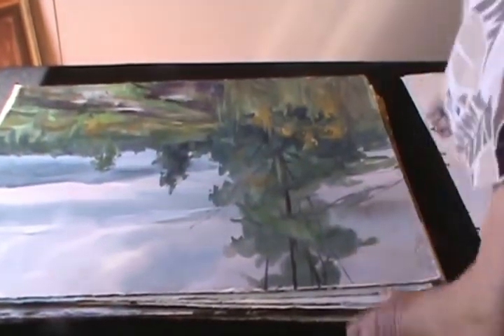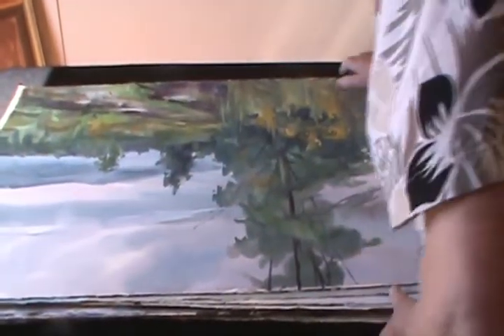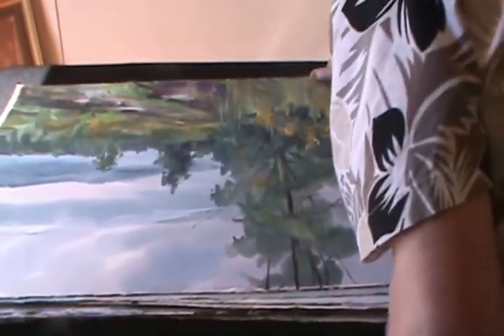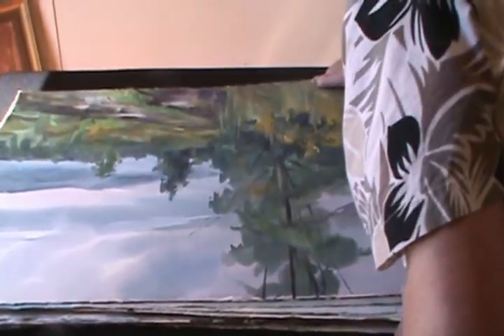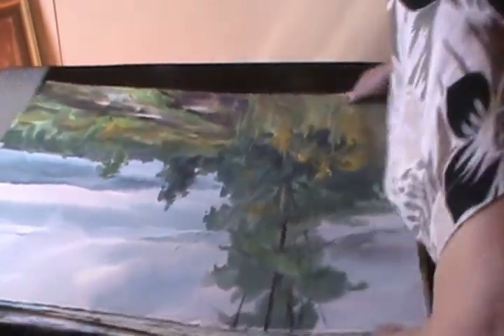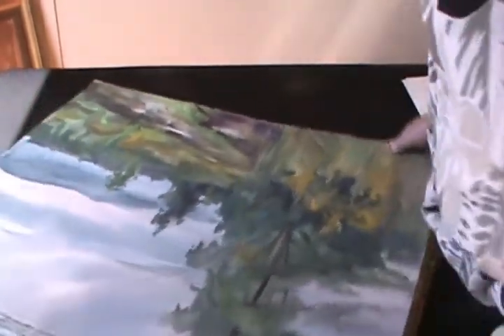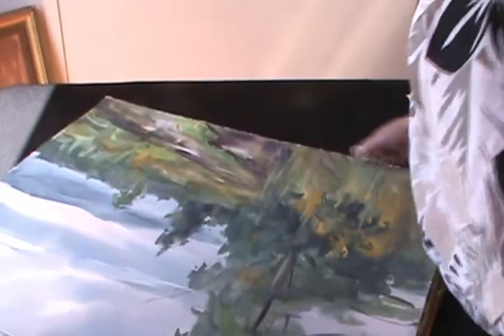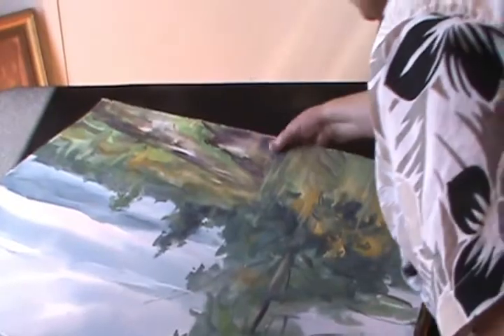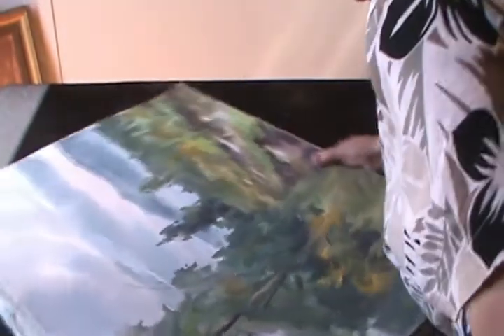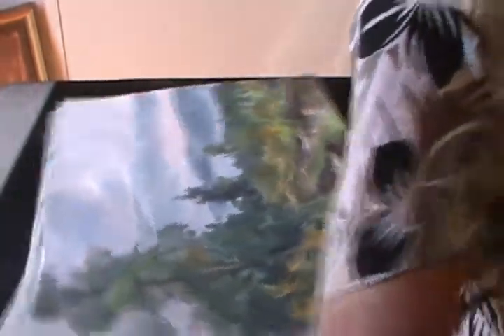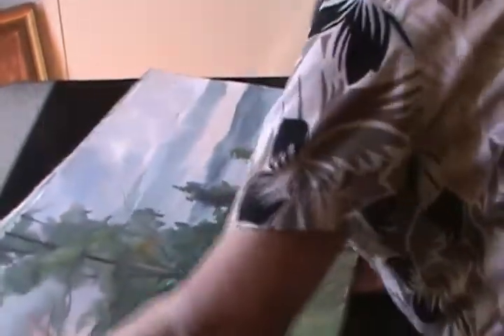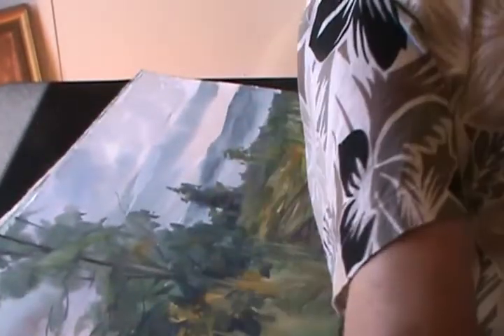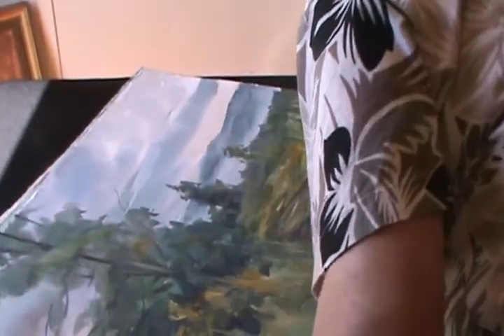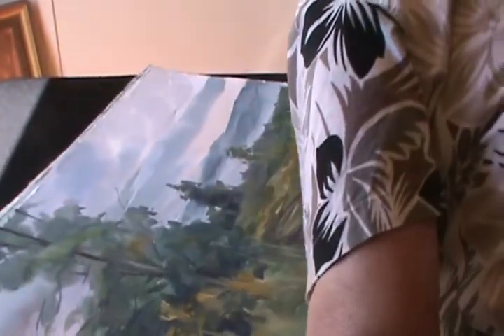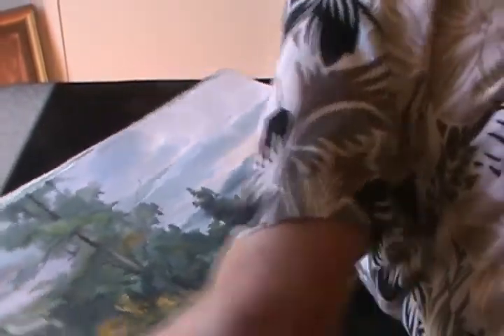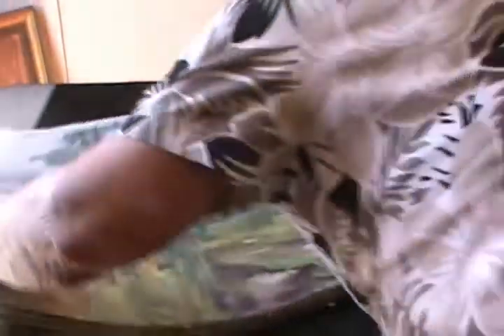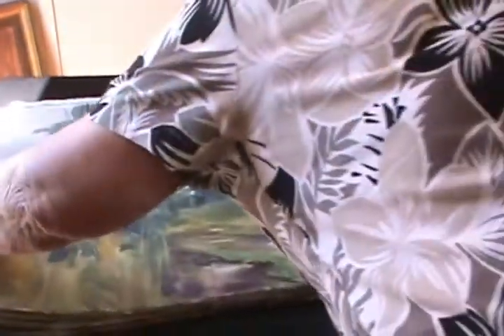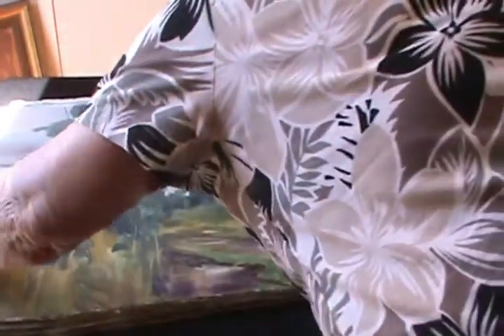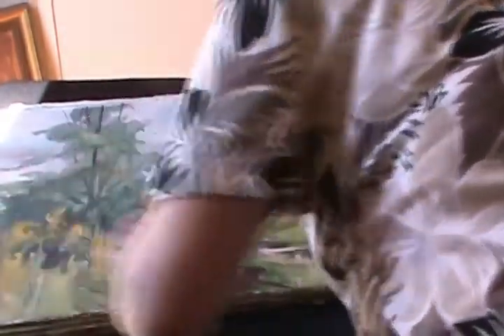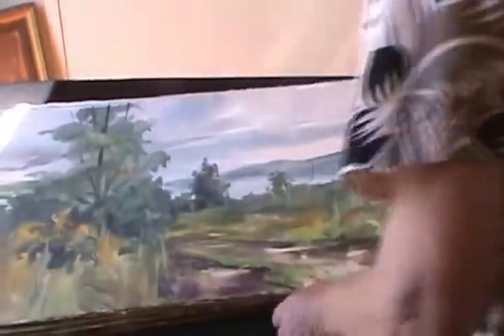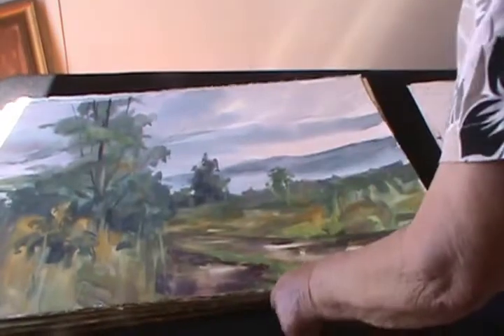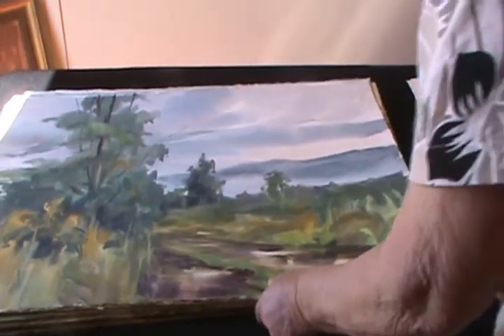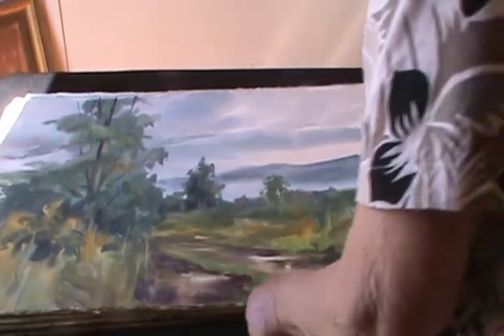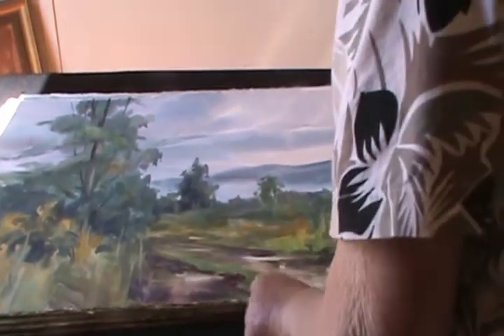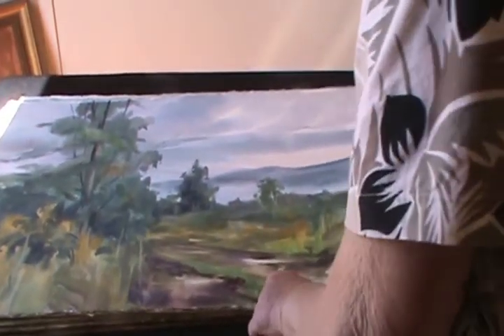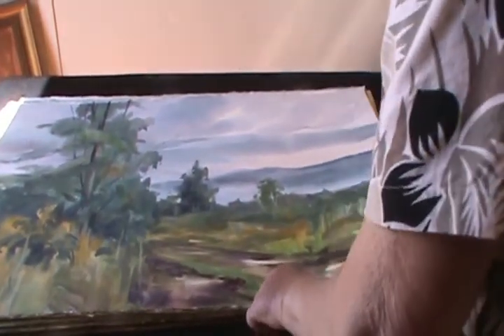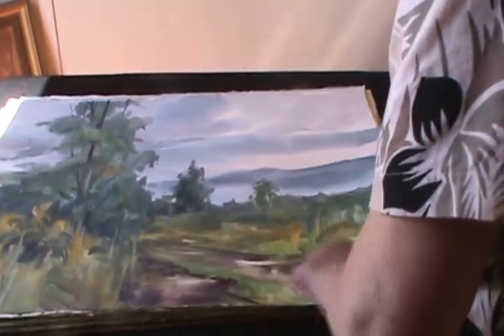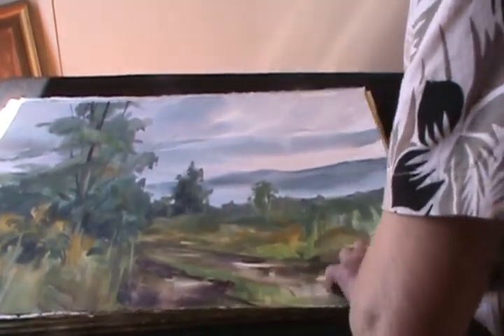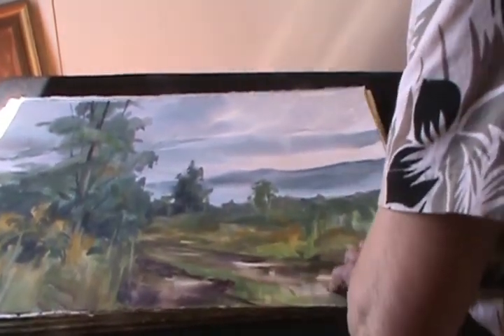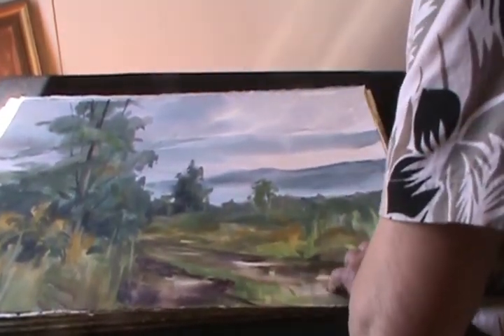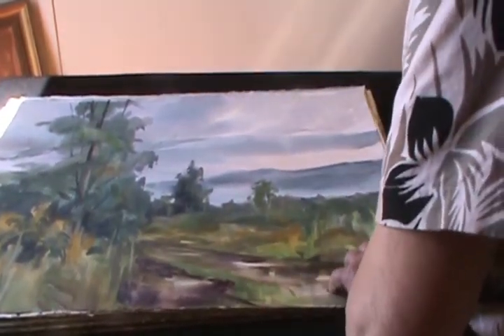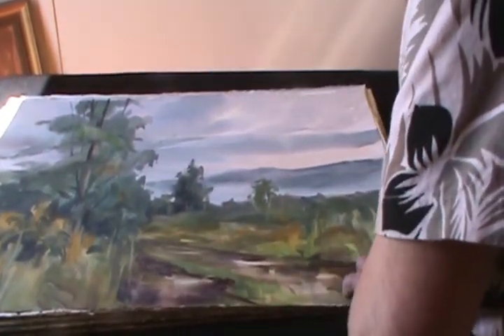And one of my most favorite paintings of all is this — it's the road to the flower palm in Greenville, New York.